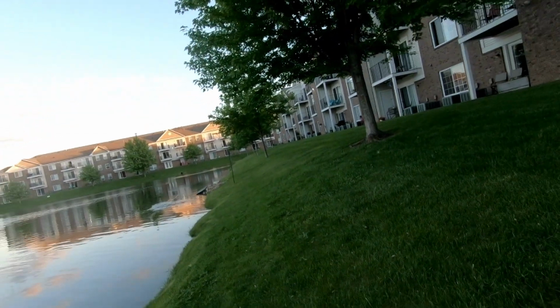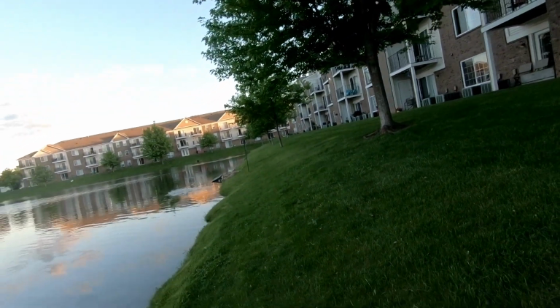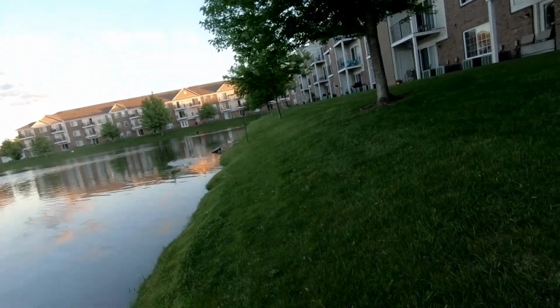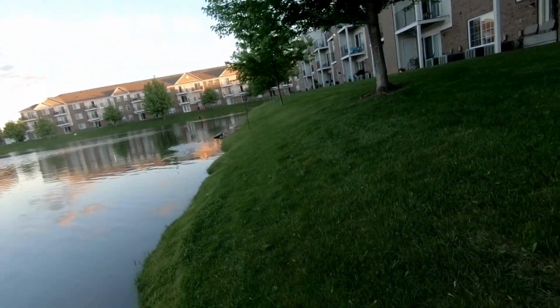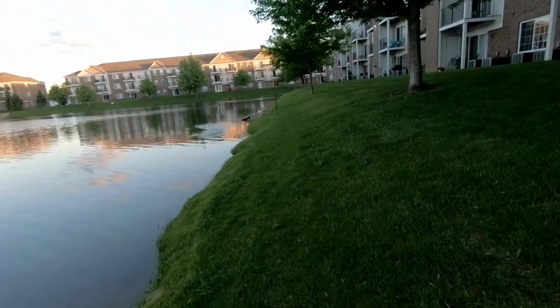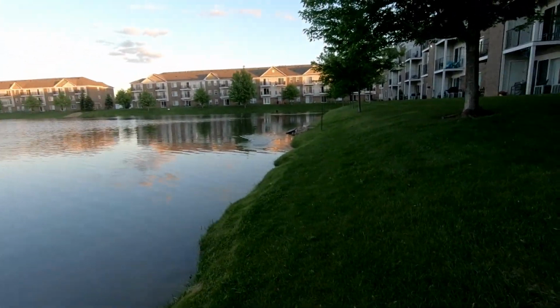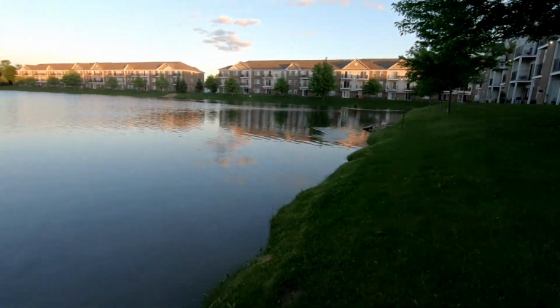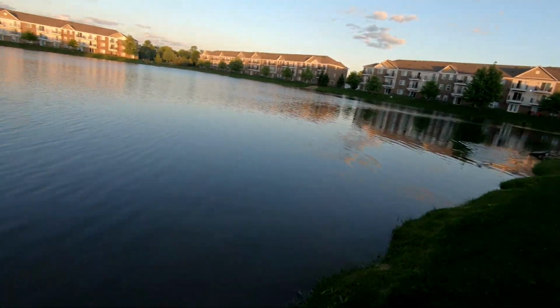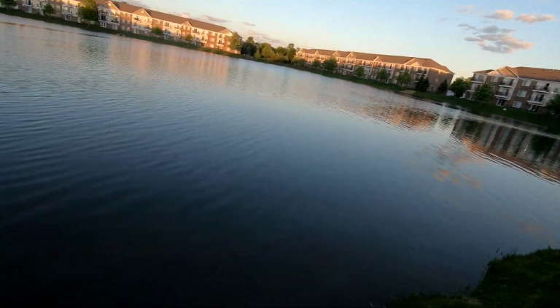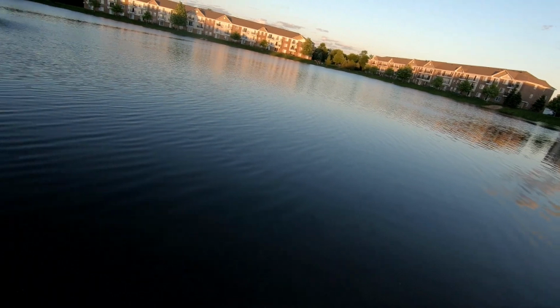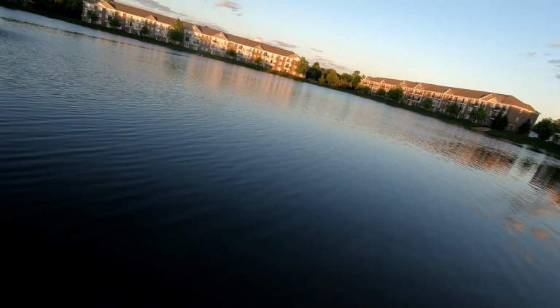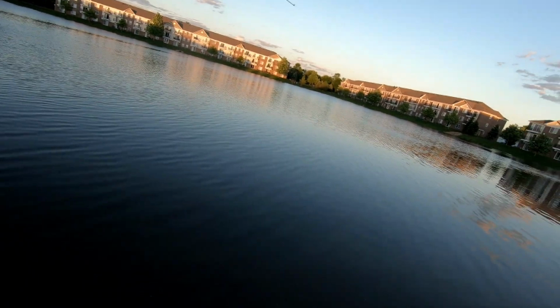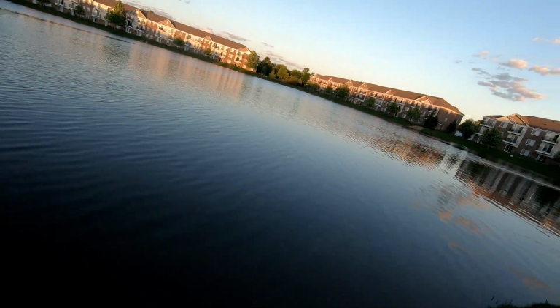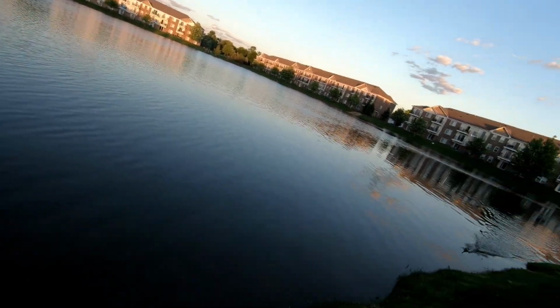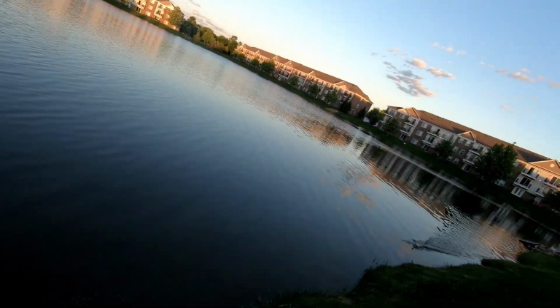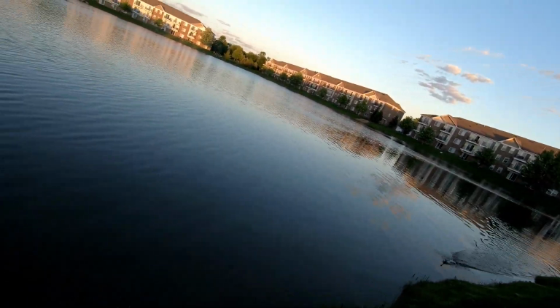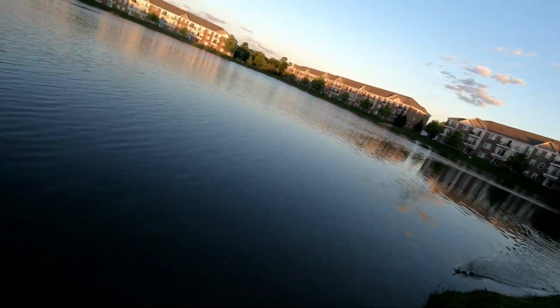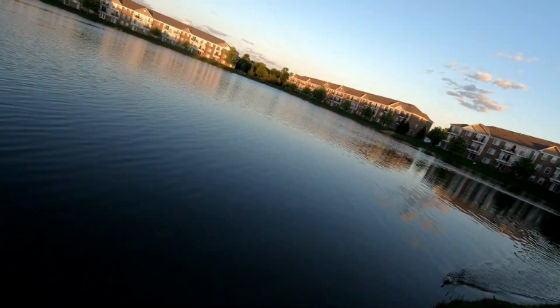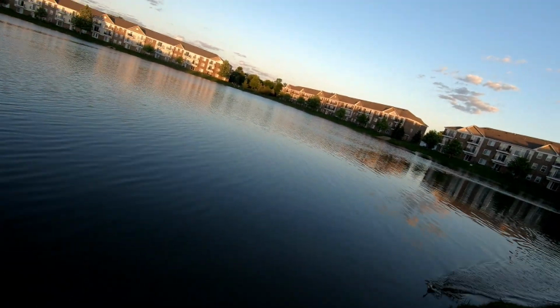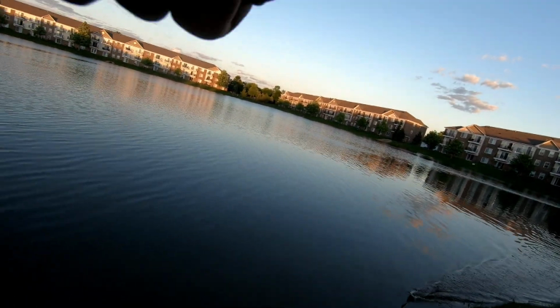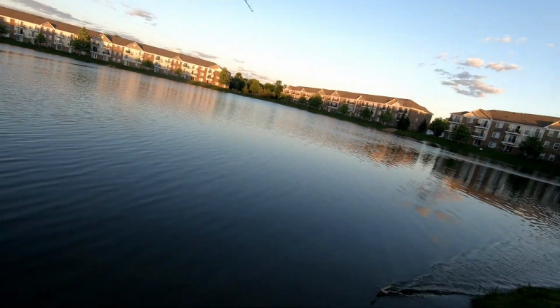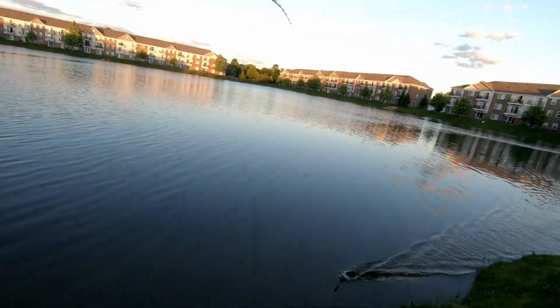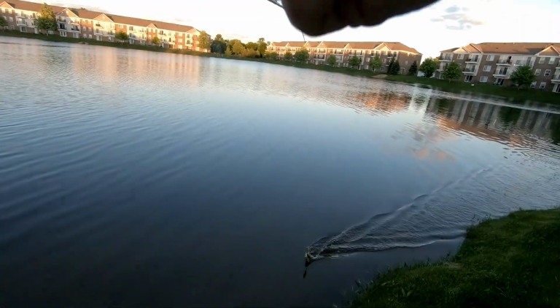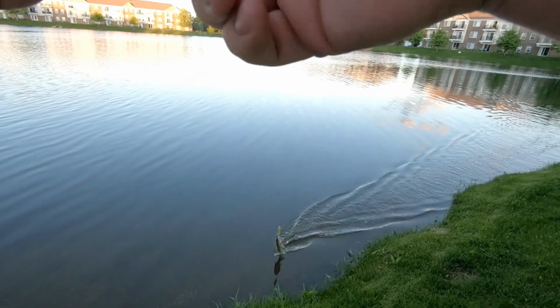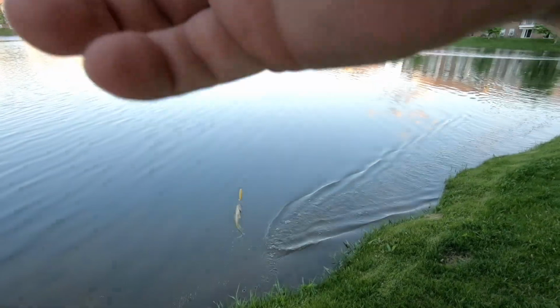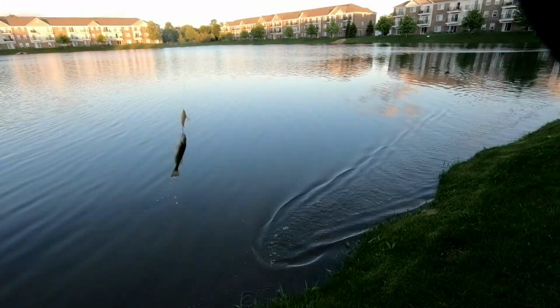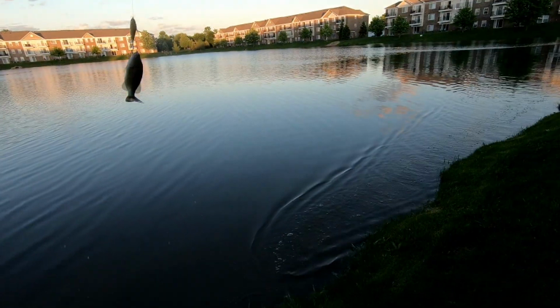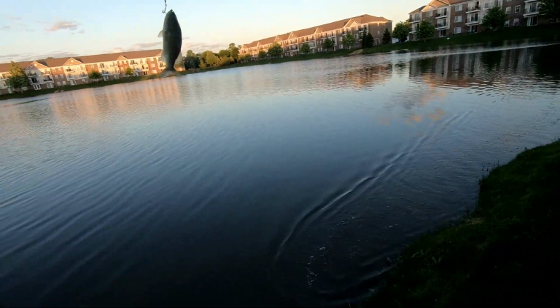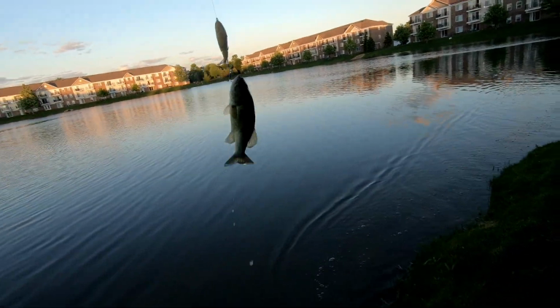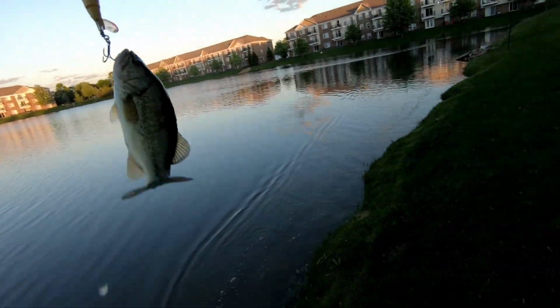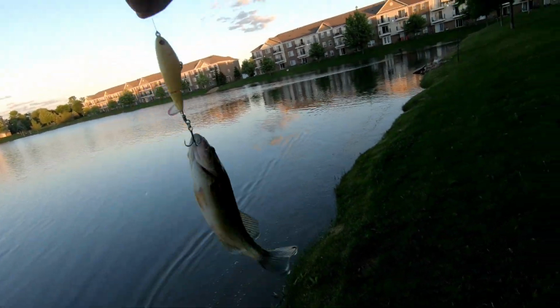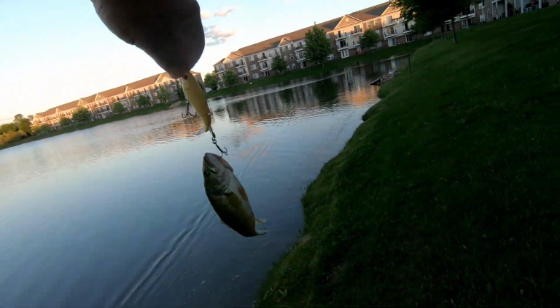There we go, it's a little bass. I figured there would be one over by the rock pile though. Just a little bass.